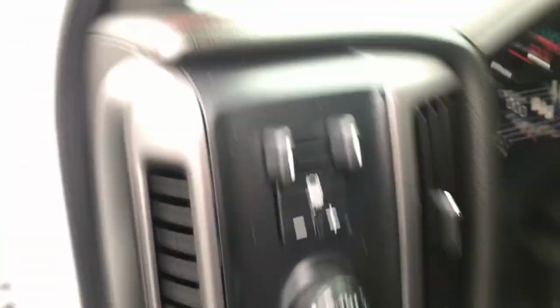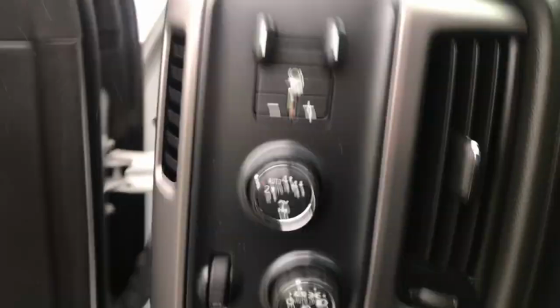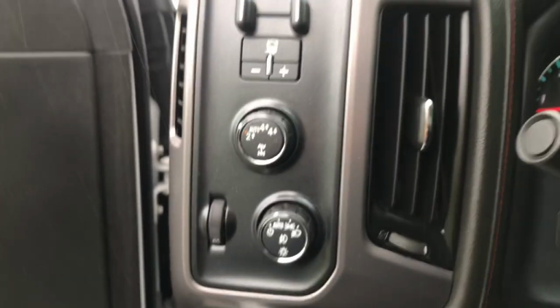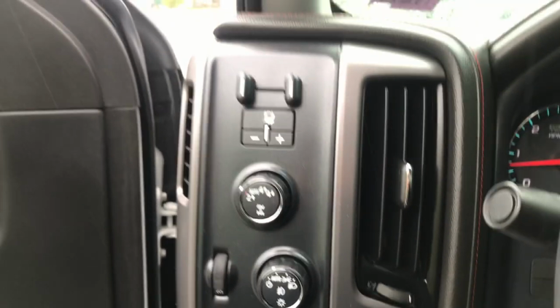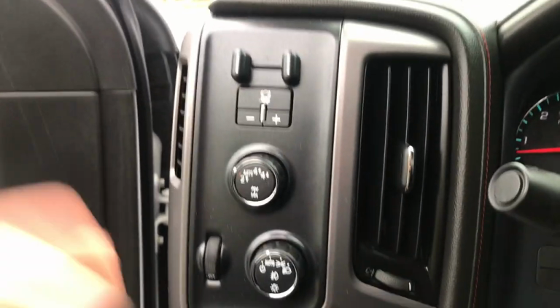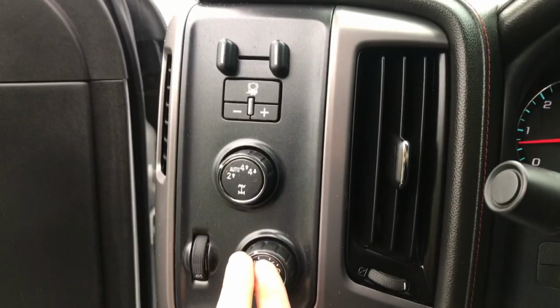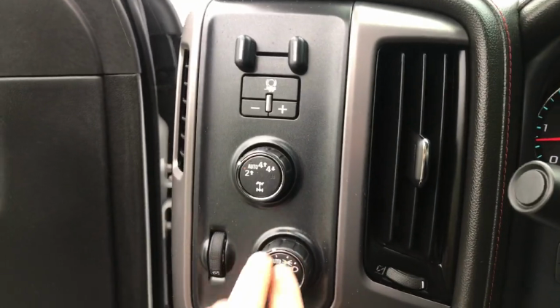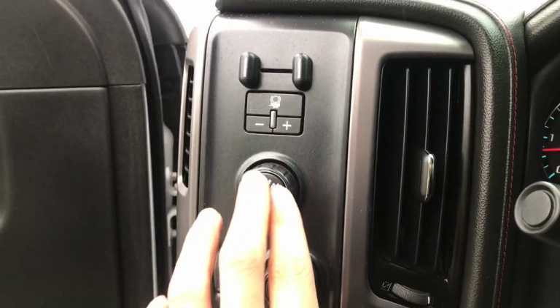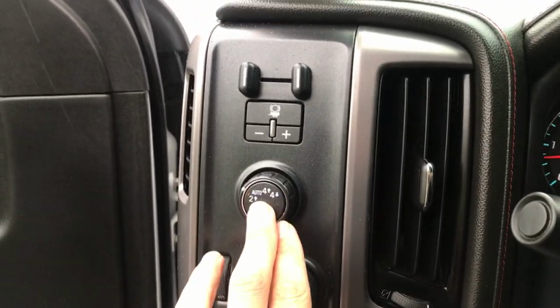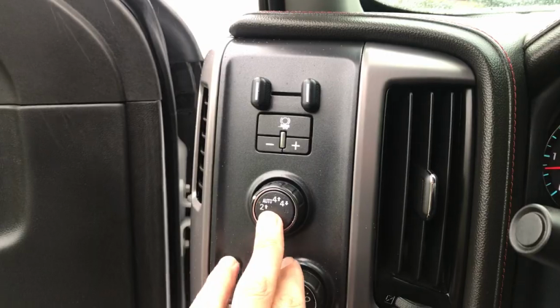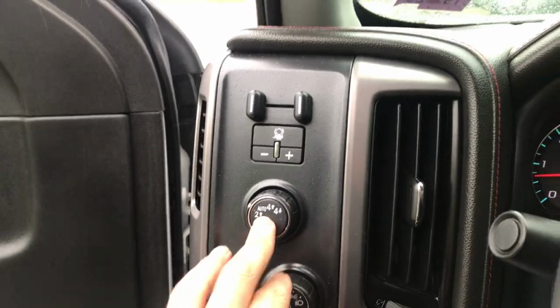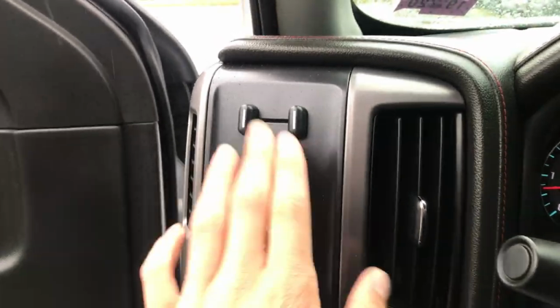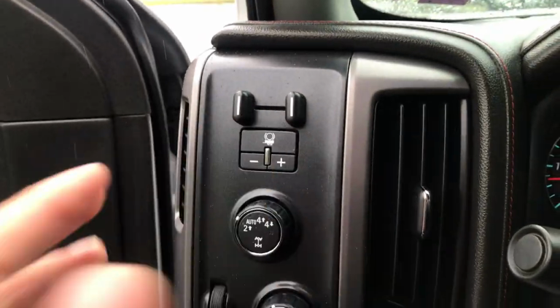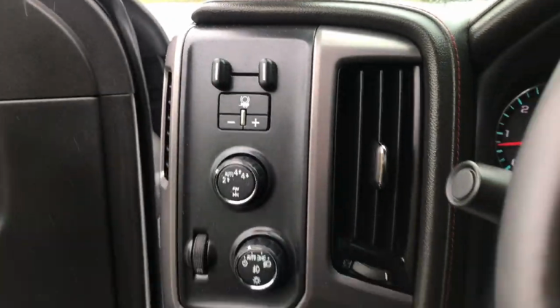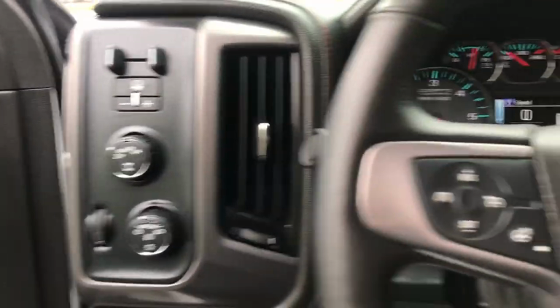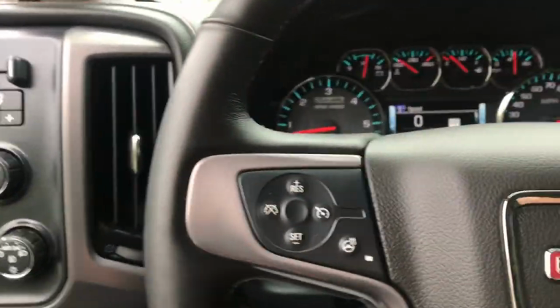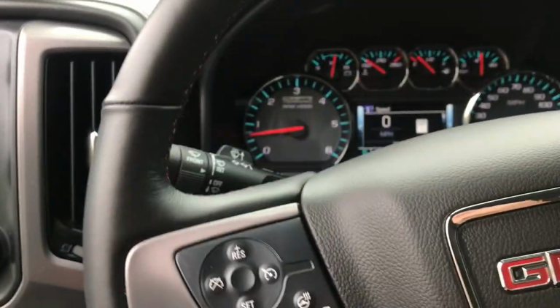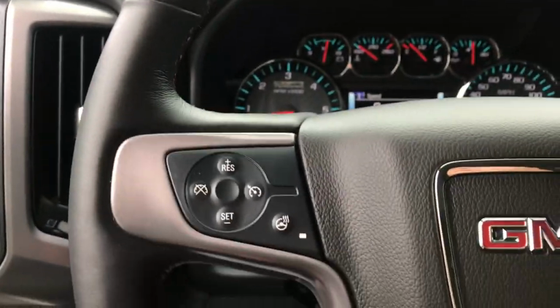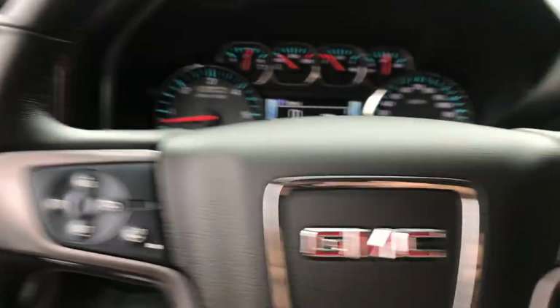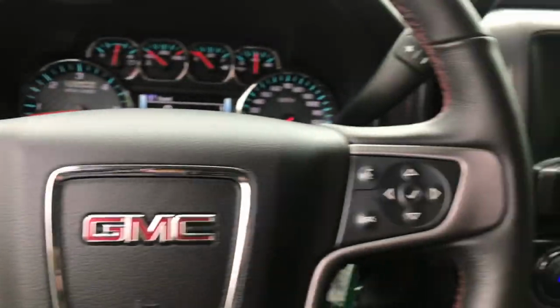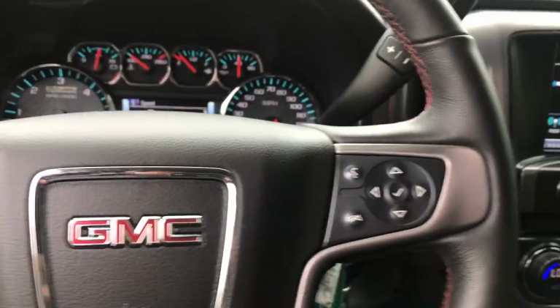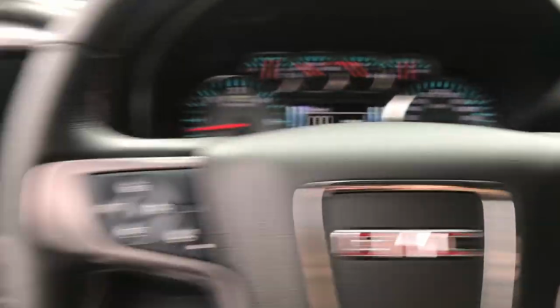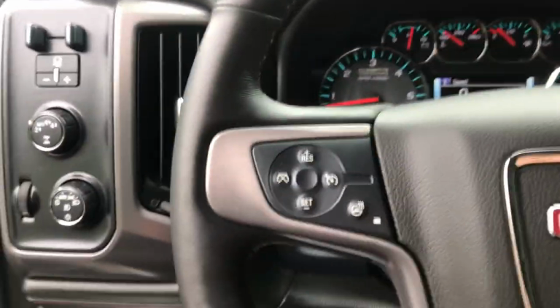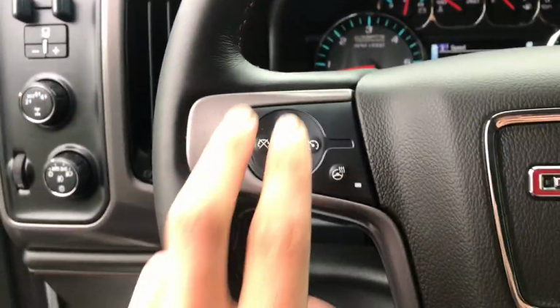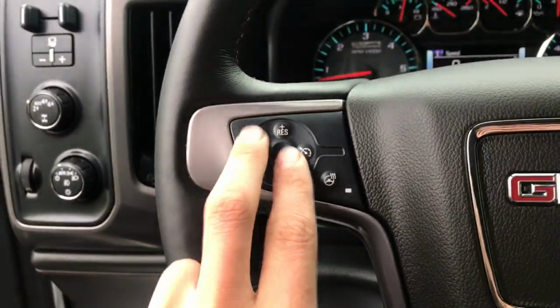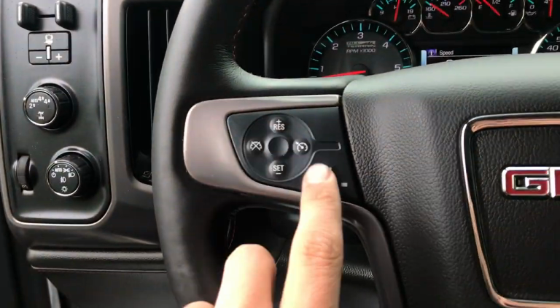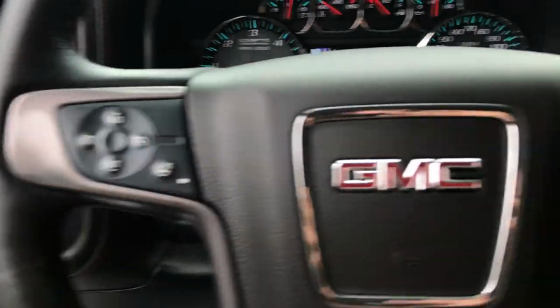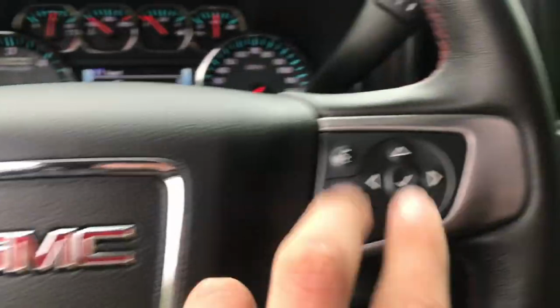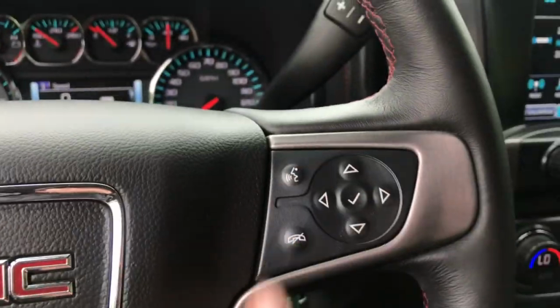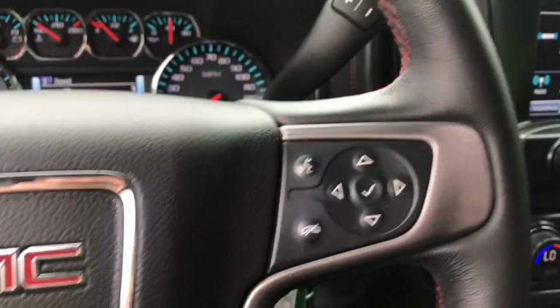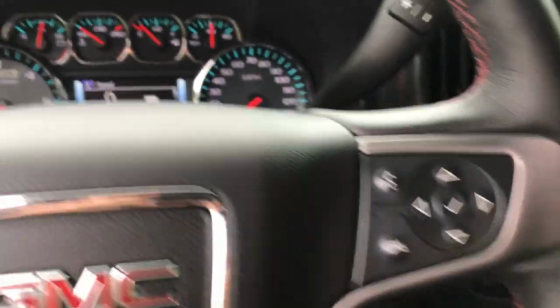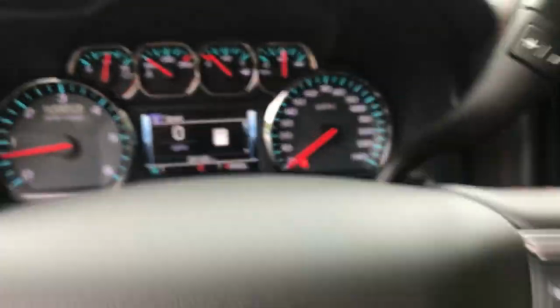Step on inside here — got your lighting controls, your on-the-fly four-wheel drive, trailer brake controller. On the wheel here, you've actually got some functionality as well: got your cruise, your heated wheel, and some audio functions.